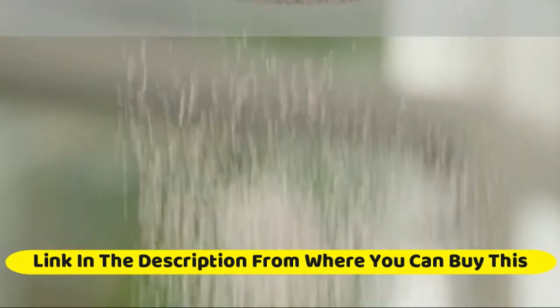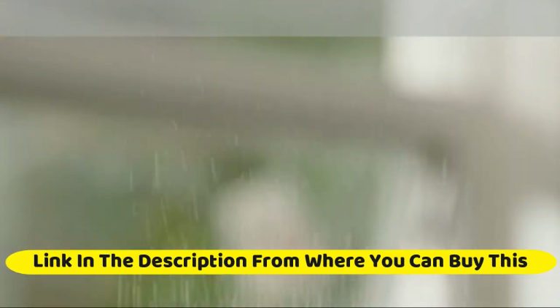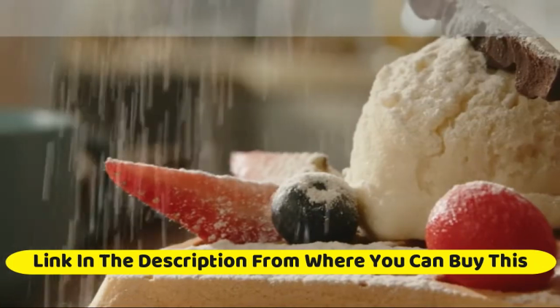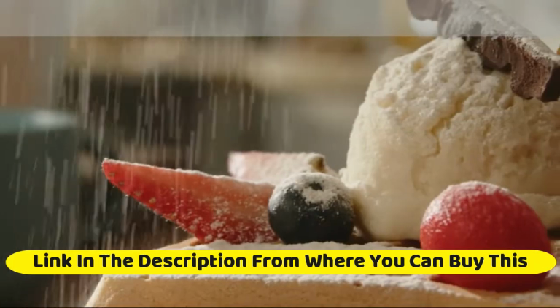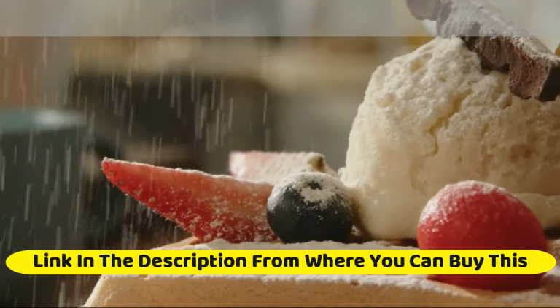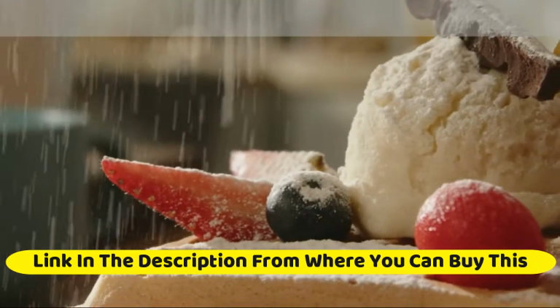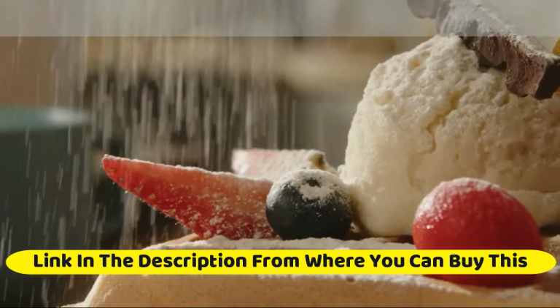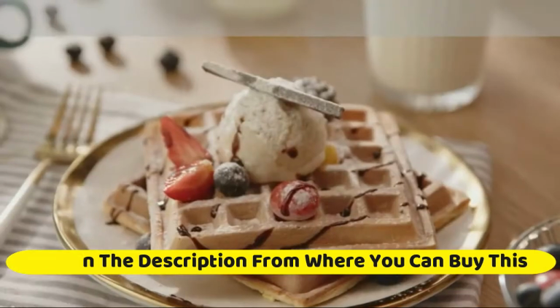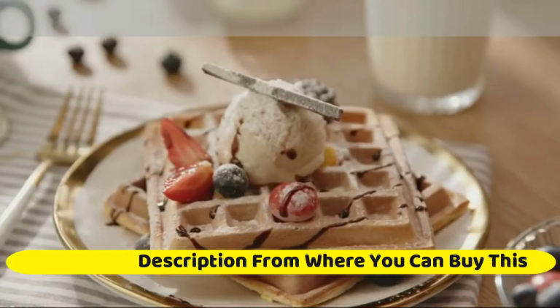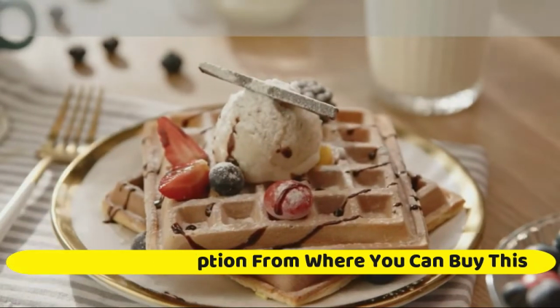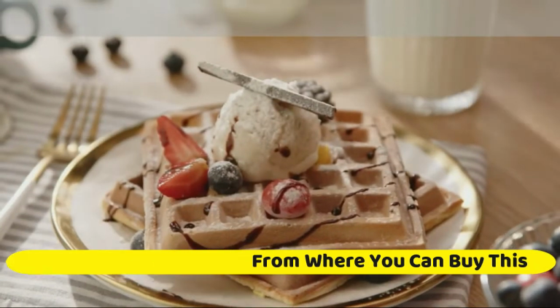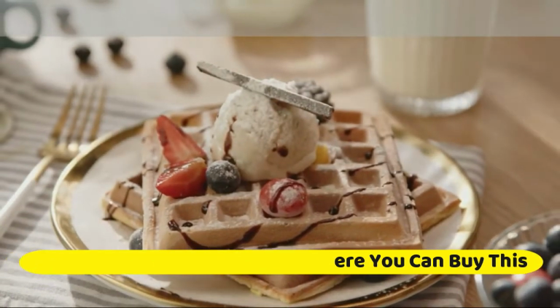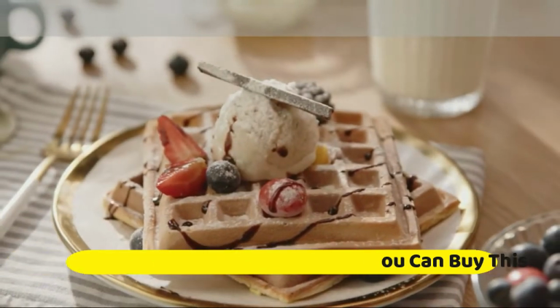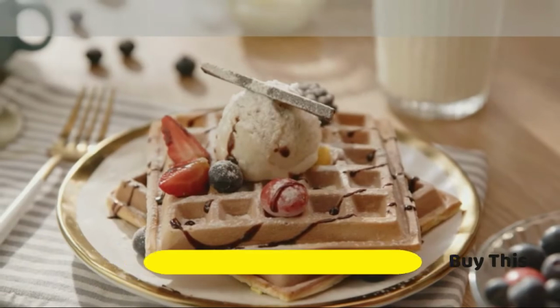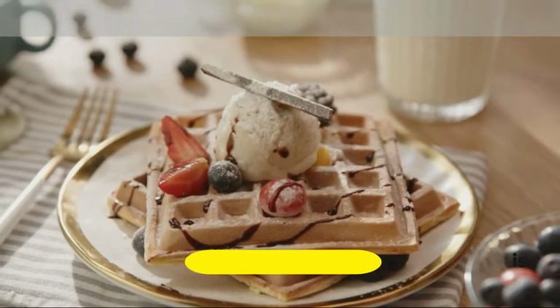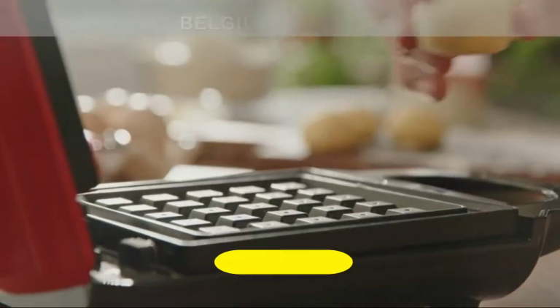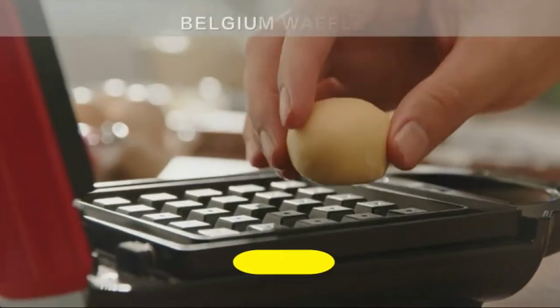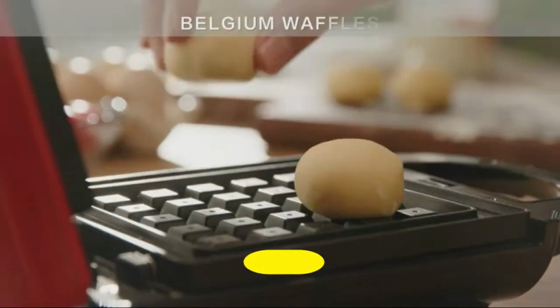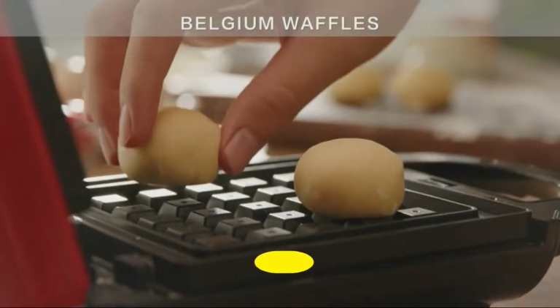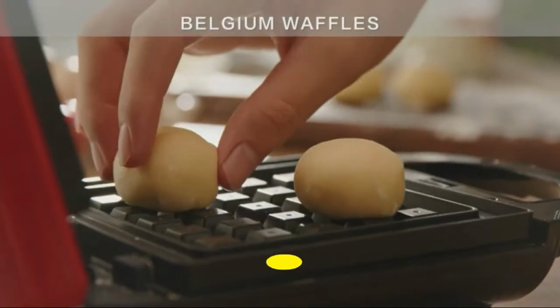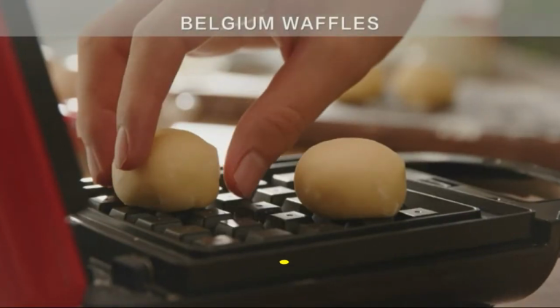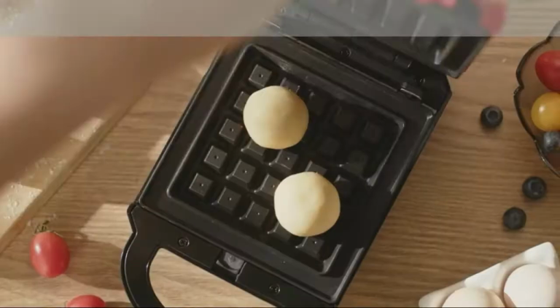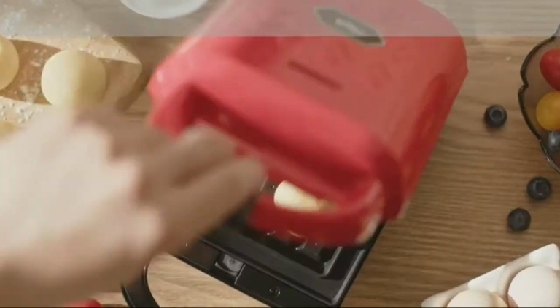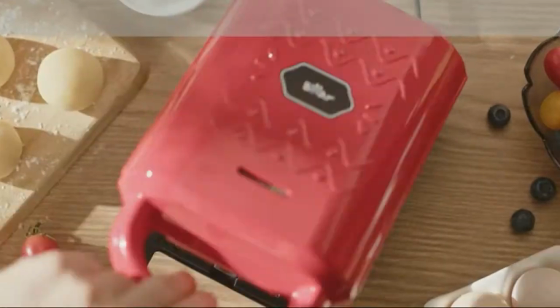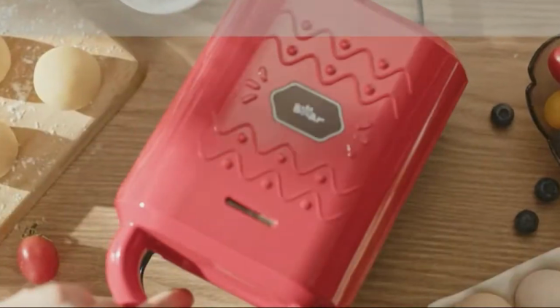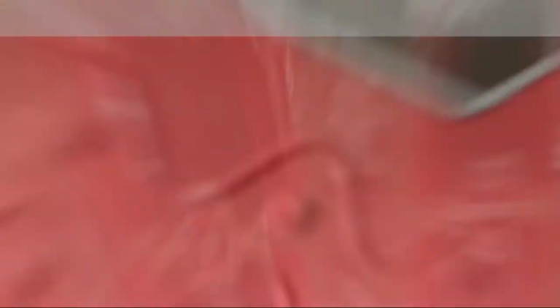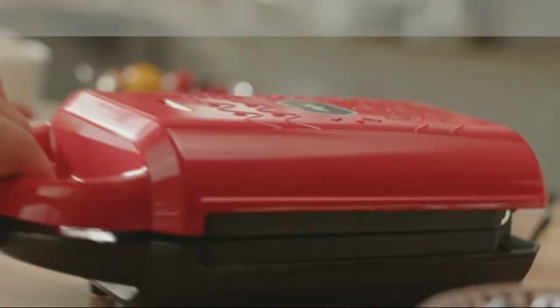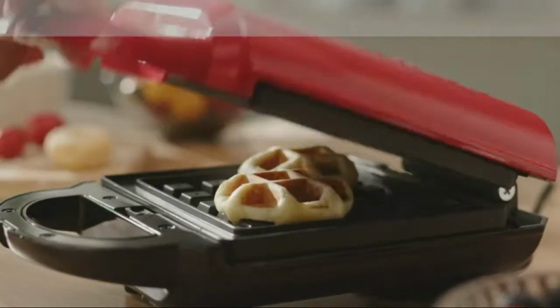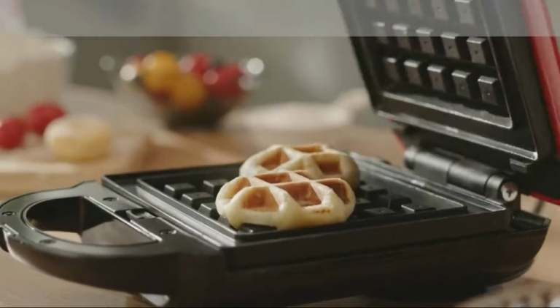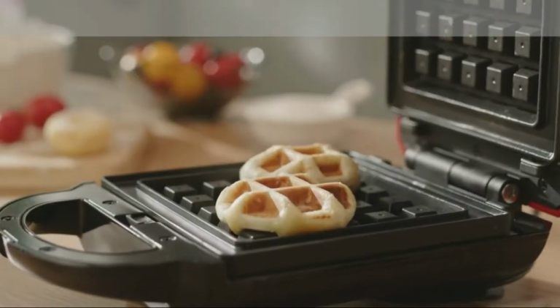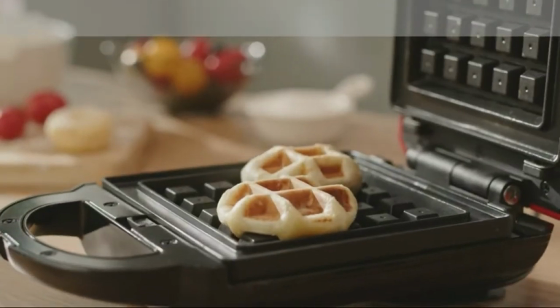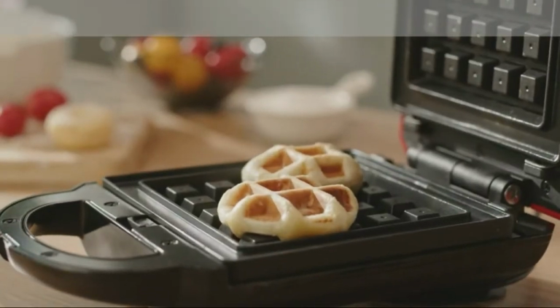Bedshire All-Season Comforter mimics the texture of down with its soft polyester fabric. Cloud-like softness that comforts you all night and all year around.